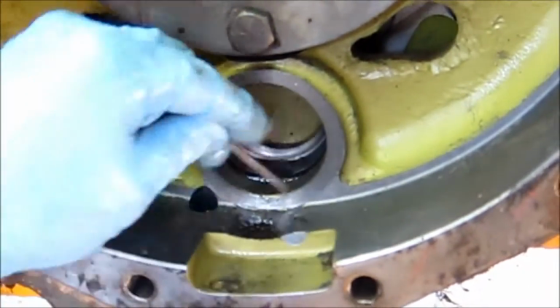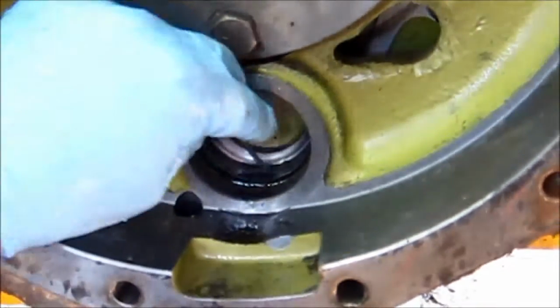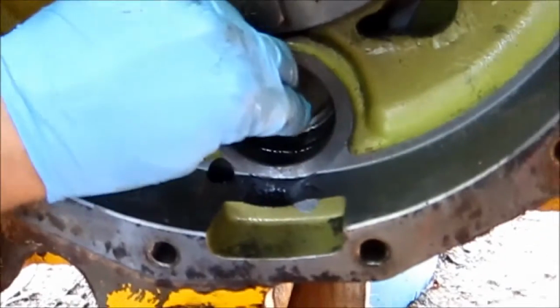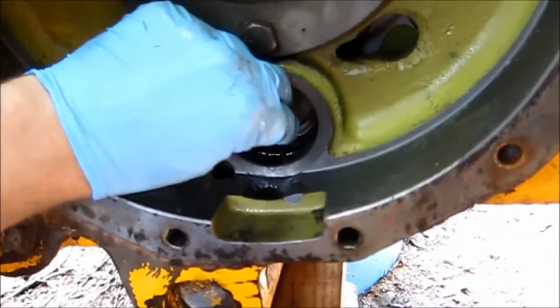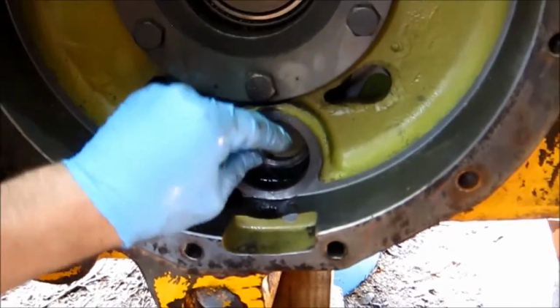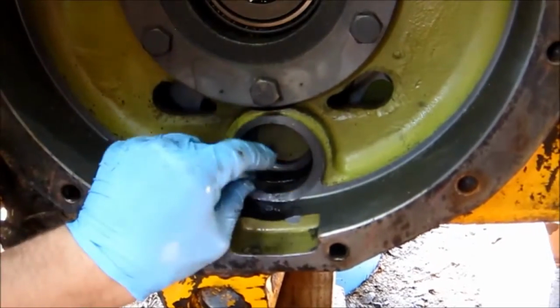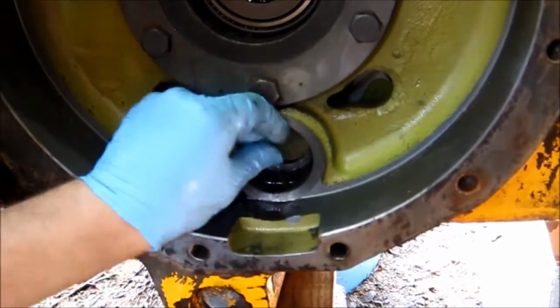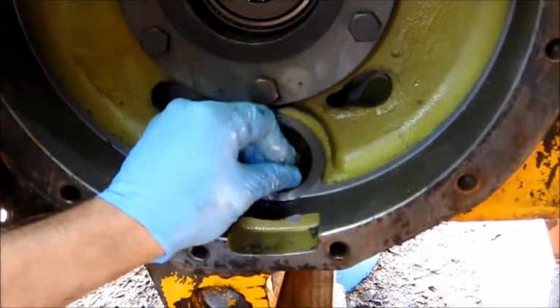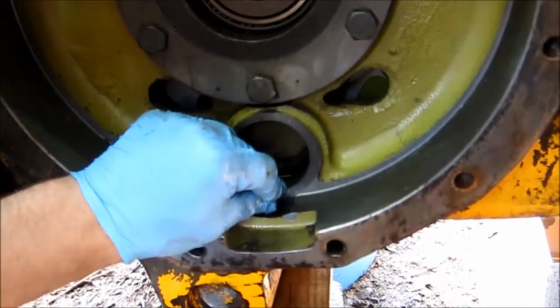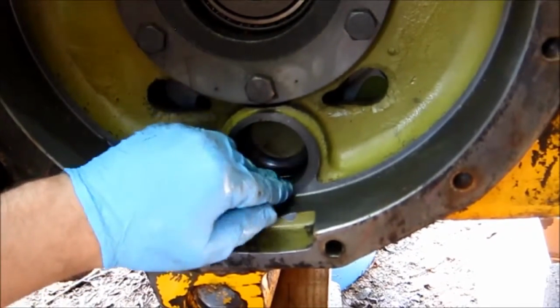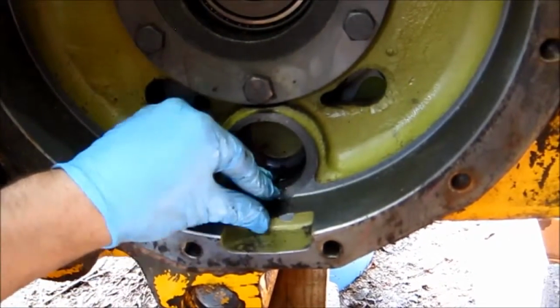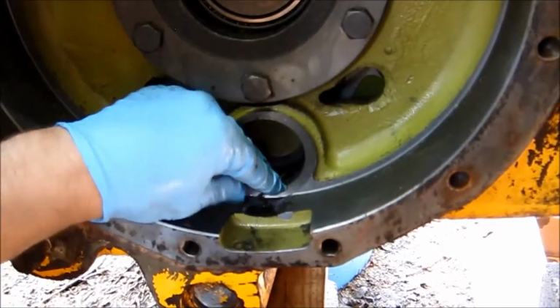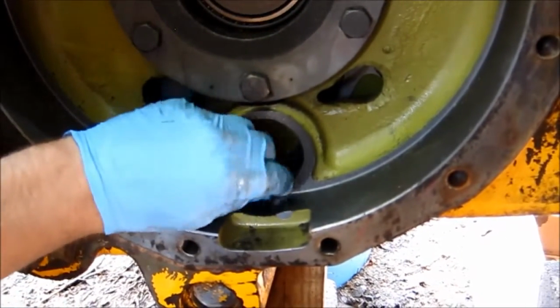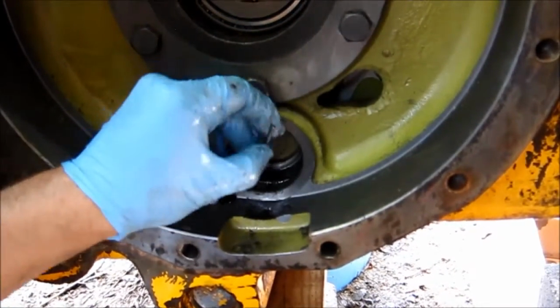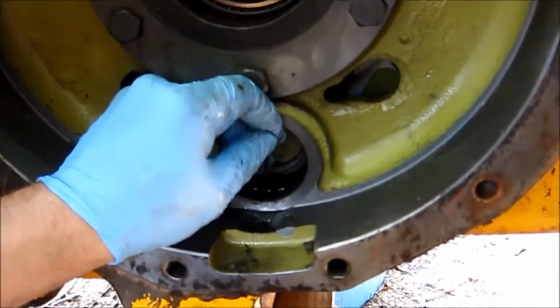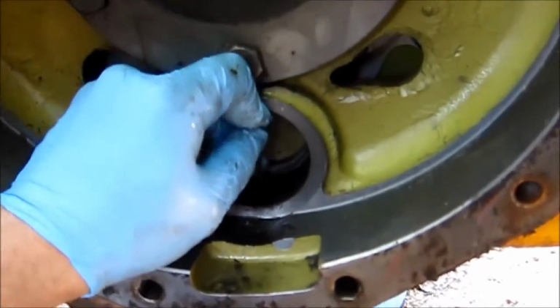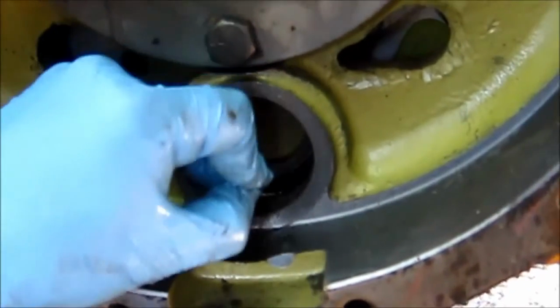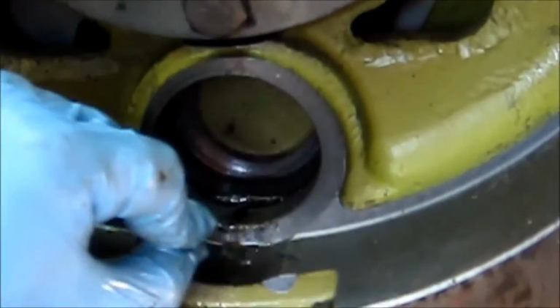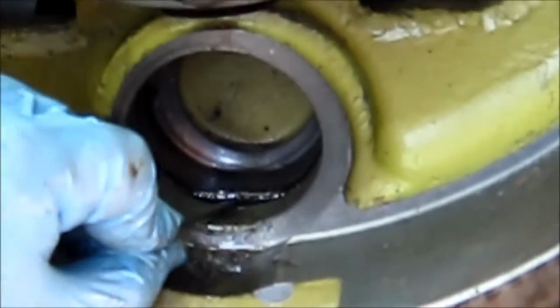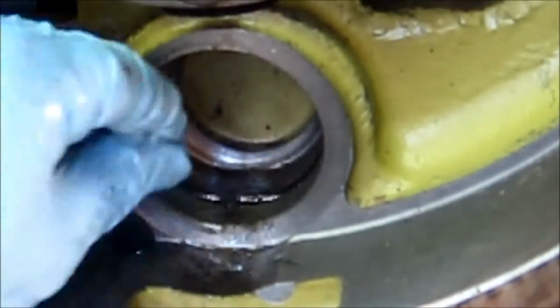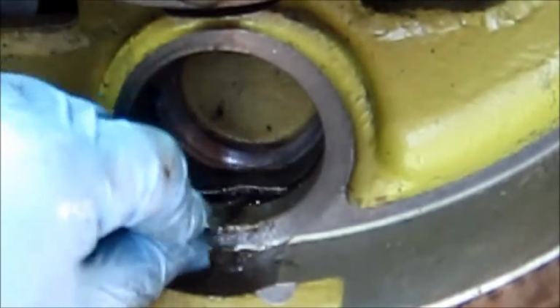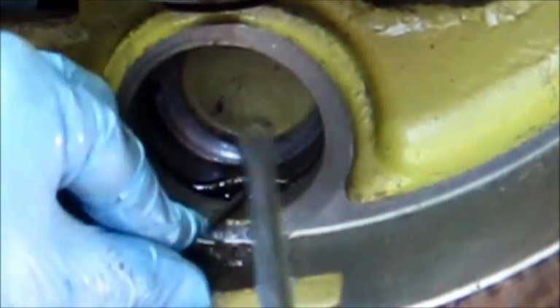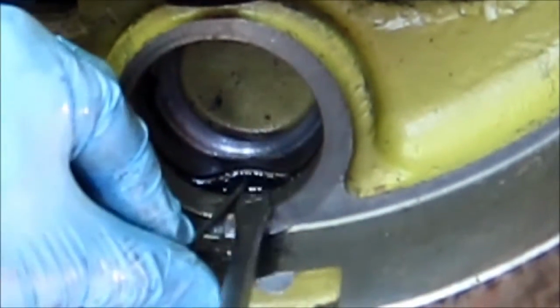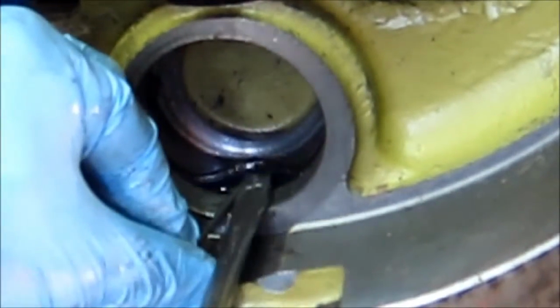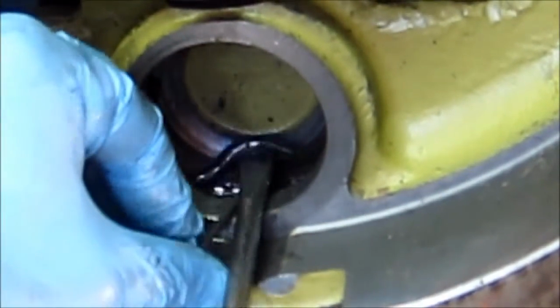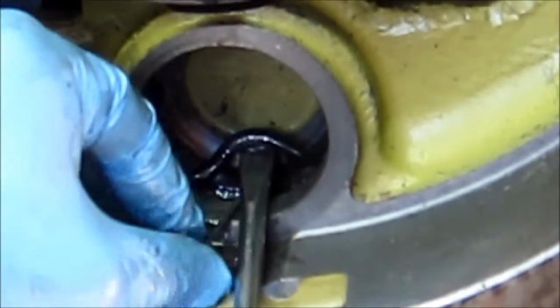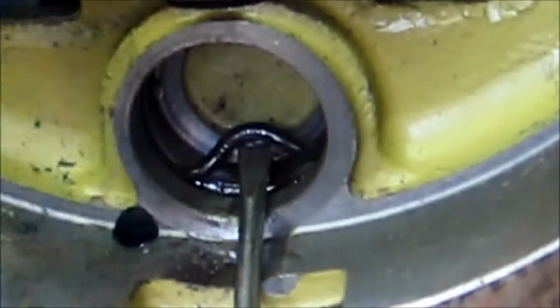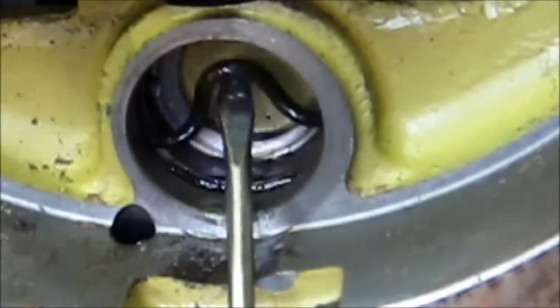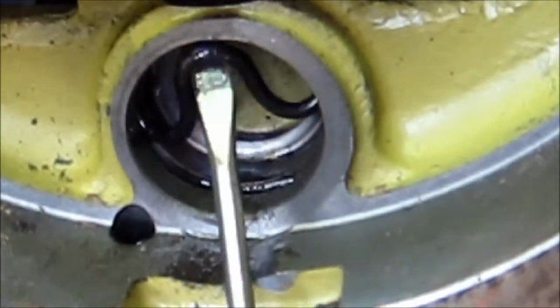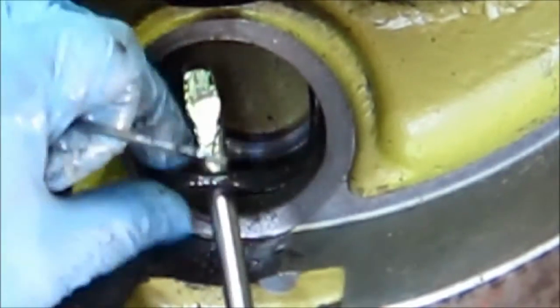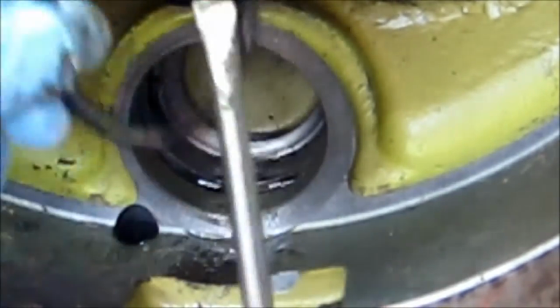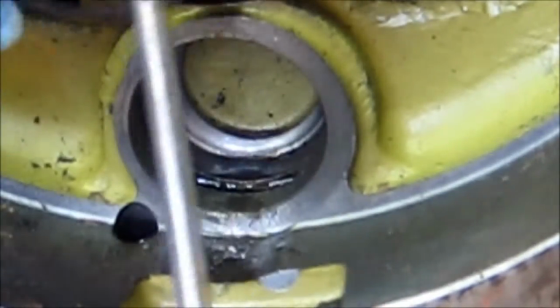Same thing with the rubber O-ring — this should be a little bit easier, just because when that gasket's in there it's really tight. So there's the old O-ring, and that's how we get it.